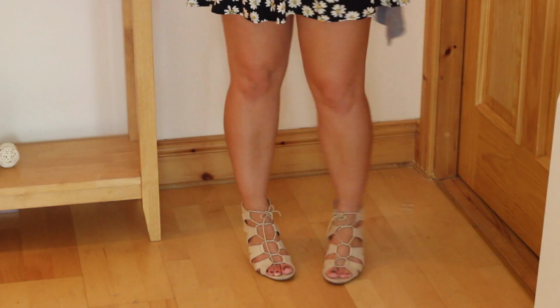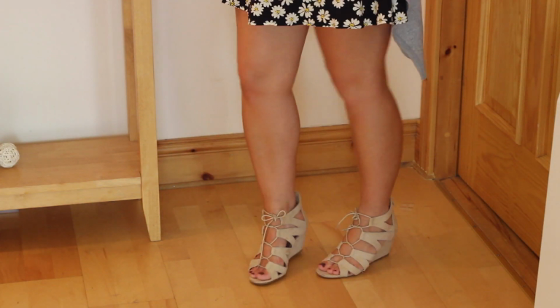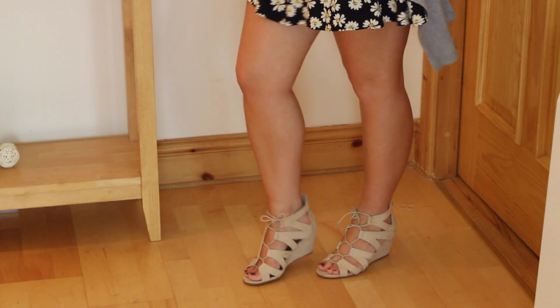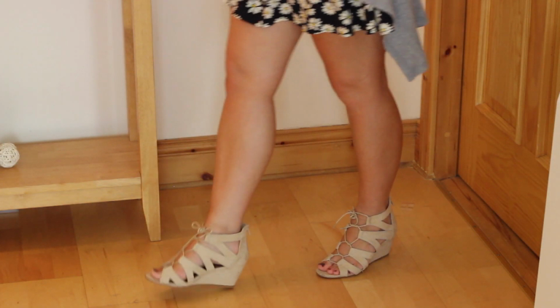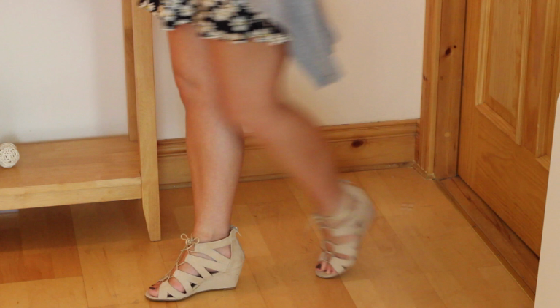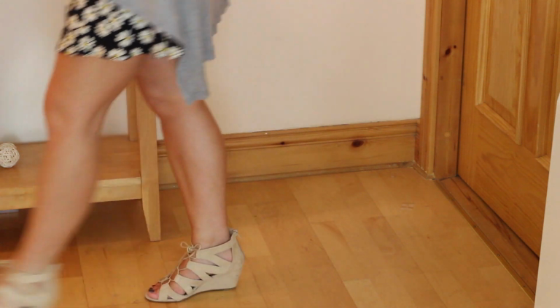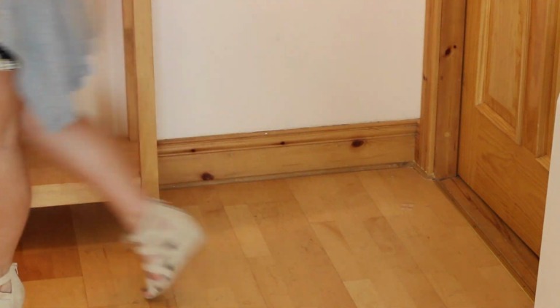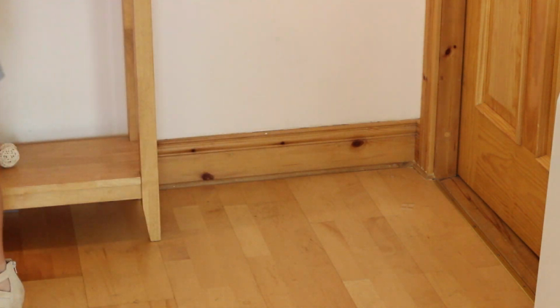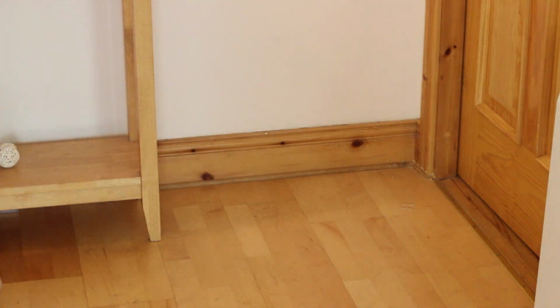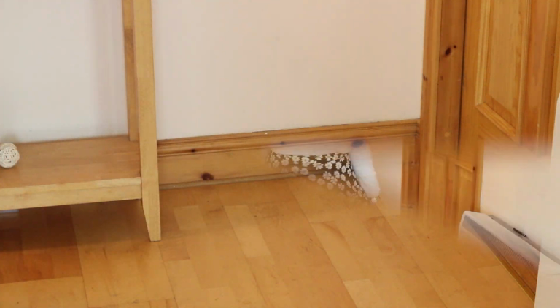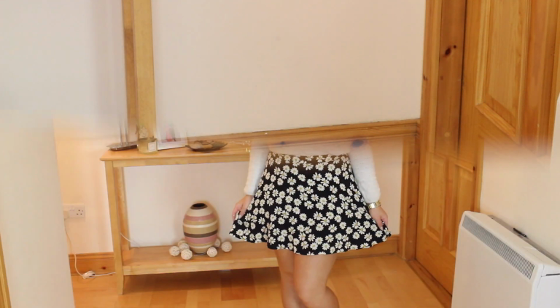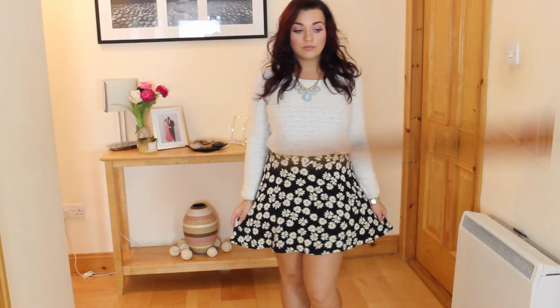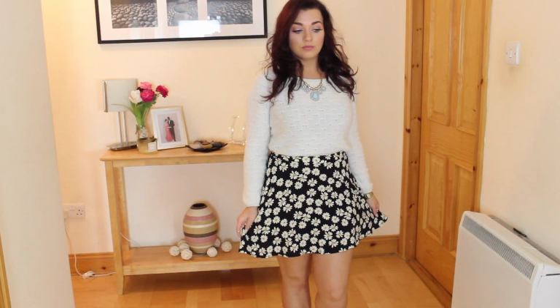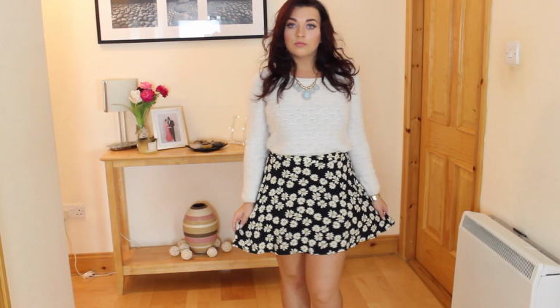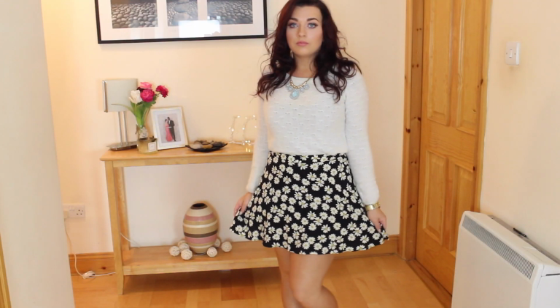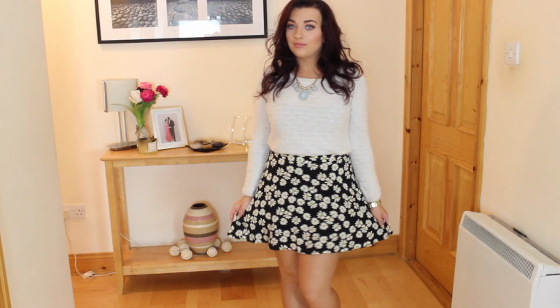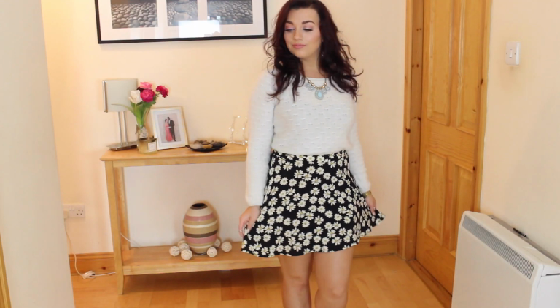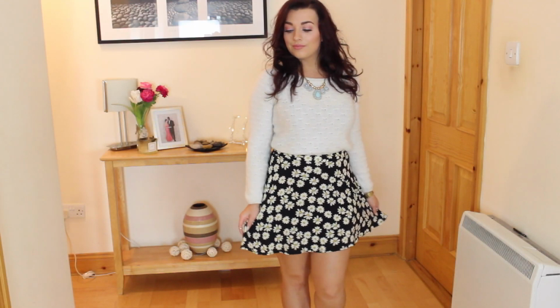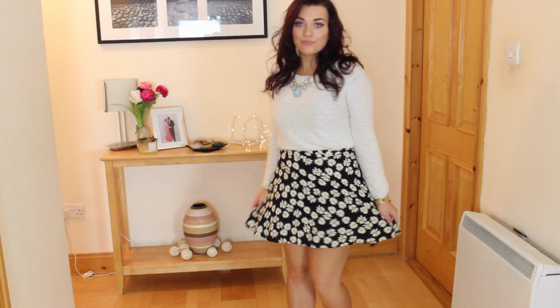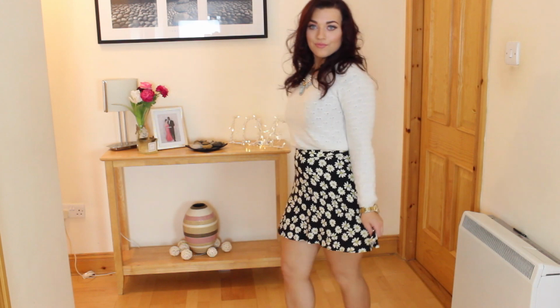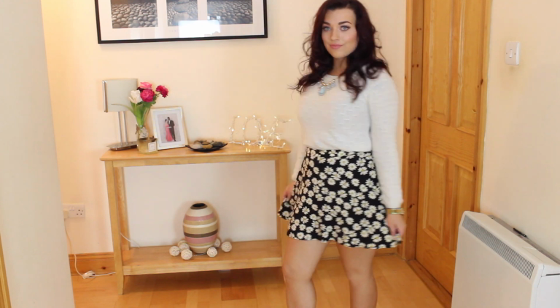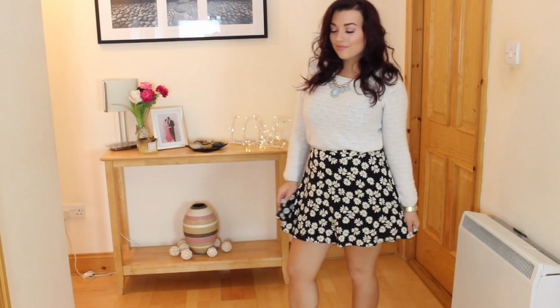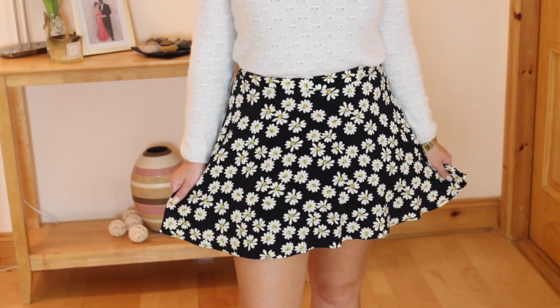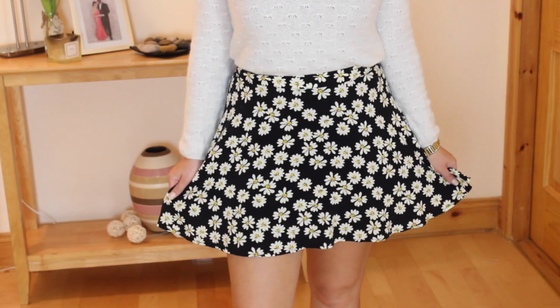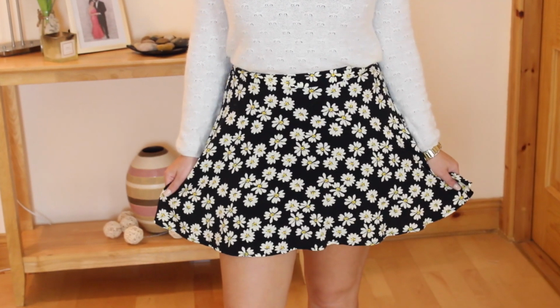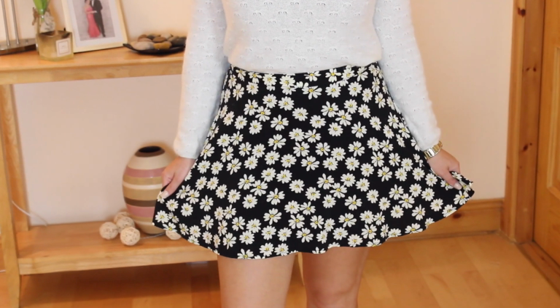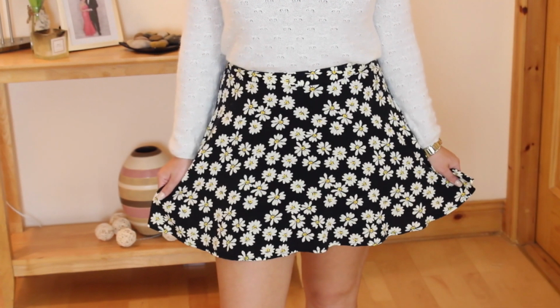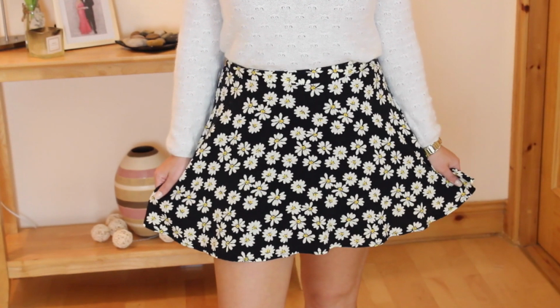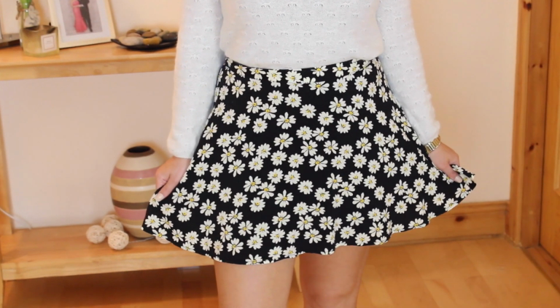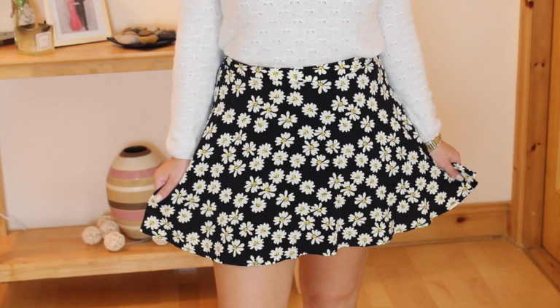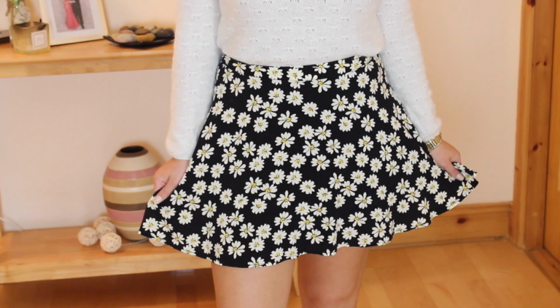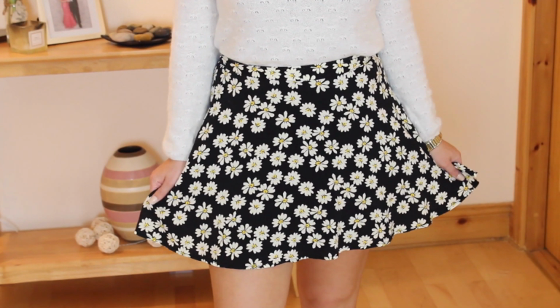For shoes I wore these gorgeous wedges which are from Primark. I also added an arm cuff to give it that festival theme. For my autumn styled outfit I ditched the black vest top and wore a cream jumper which is from Primark.